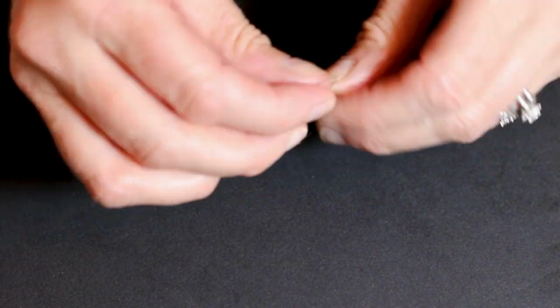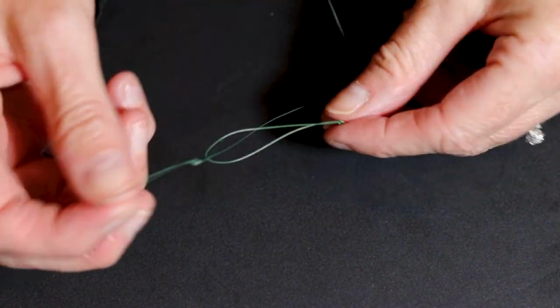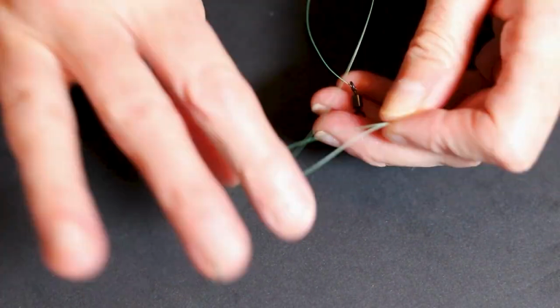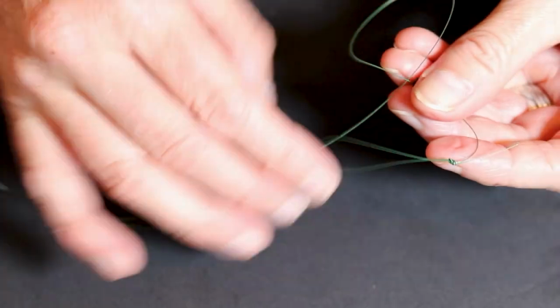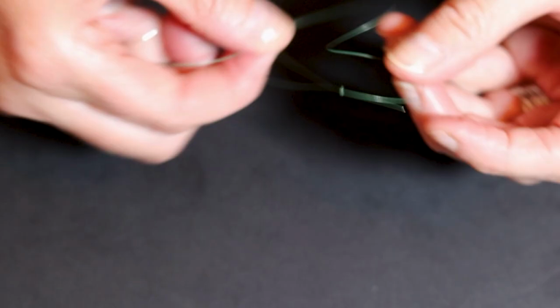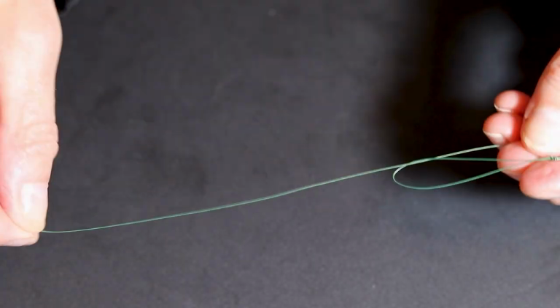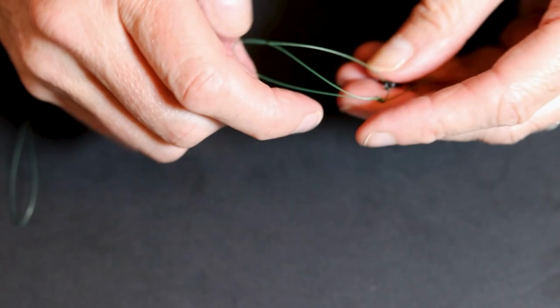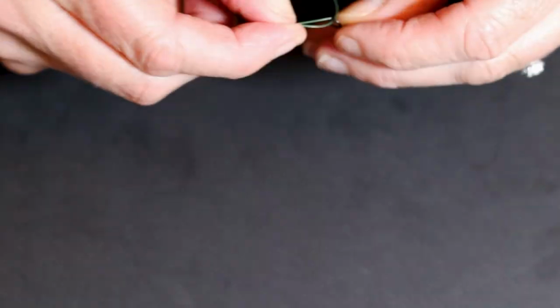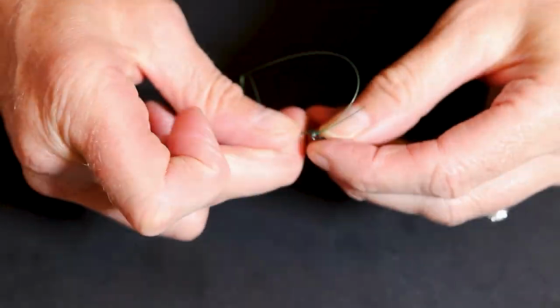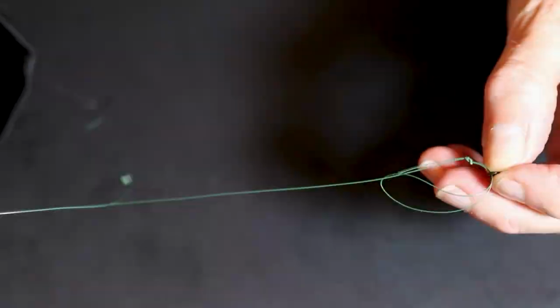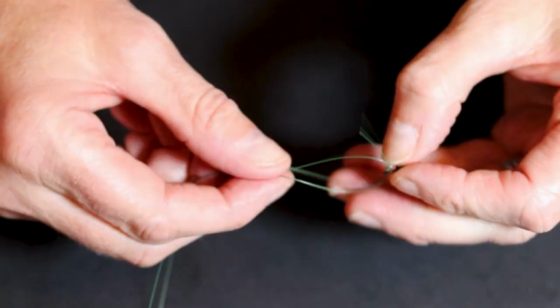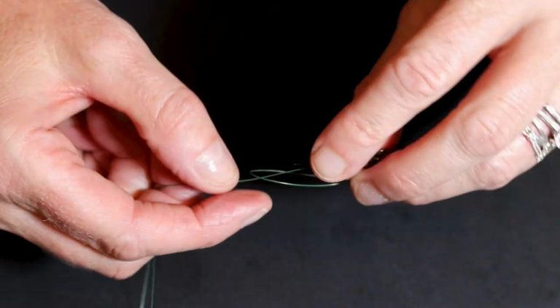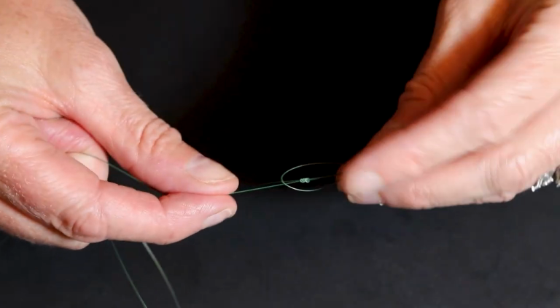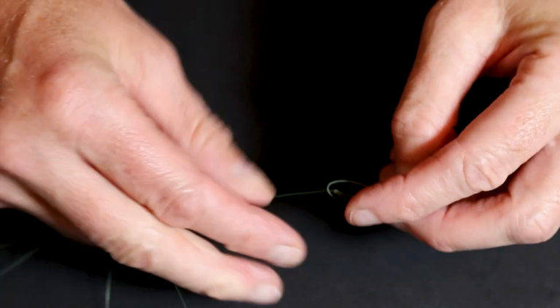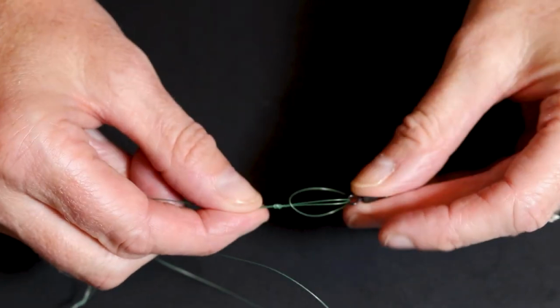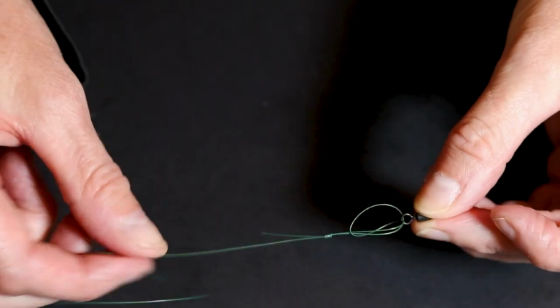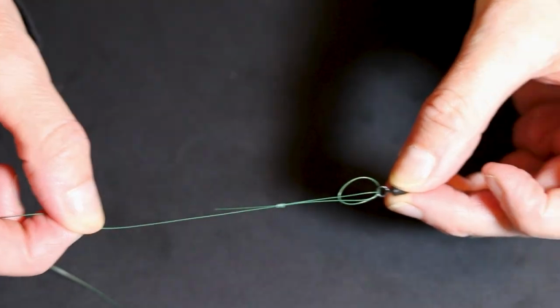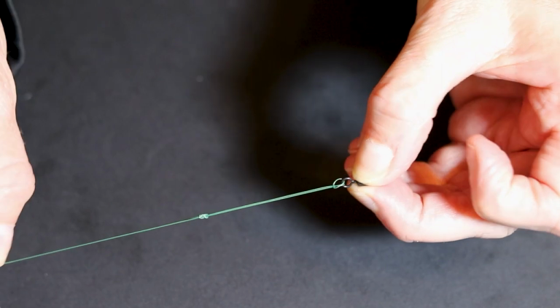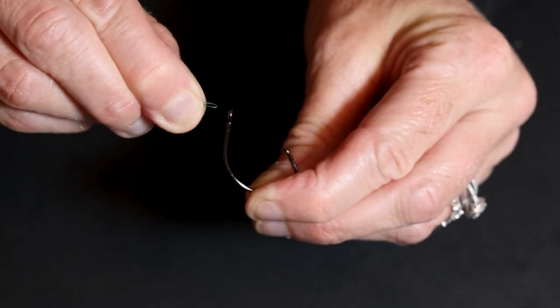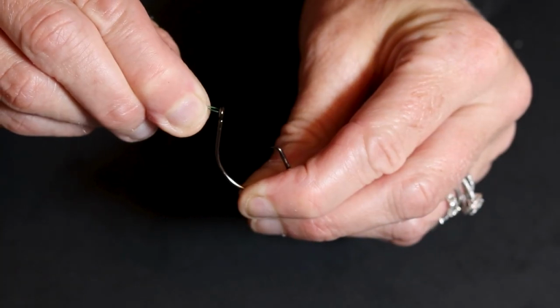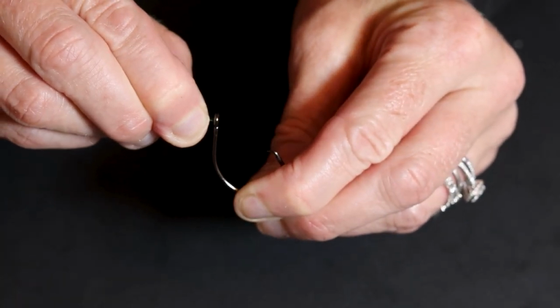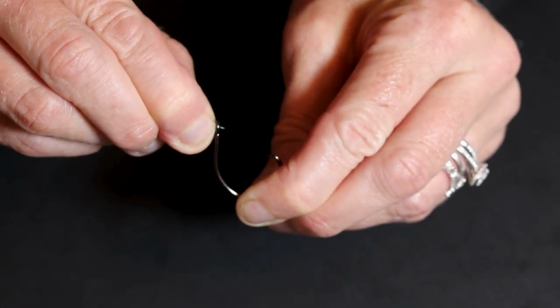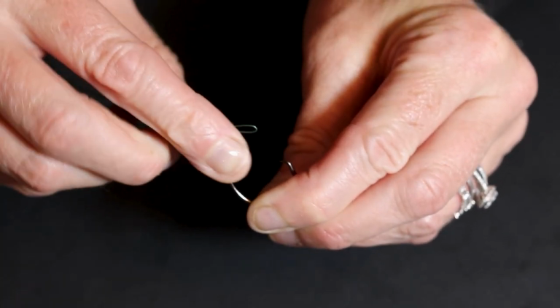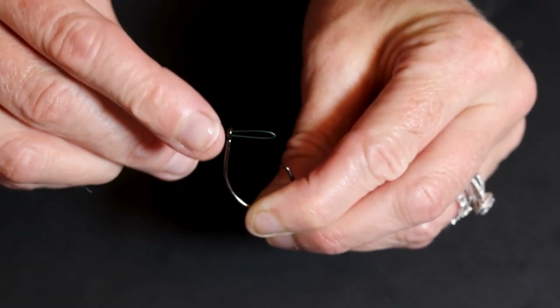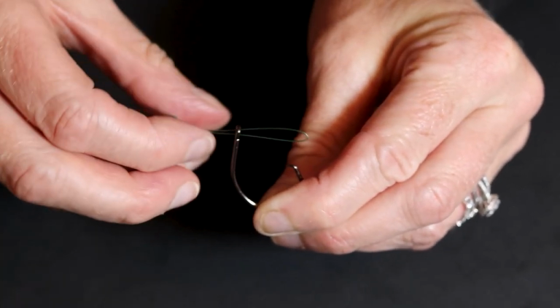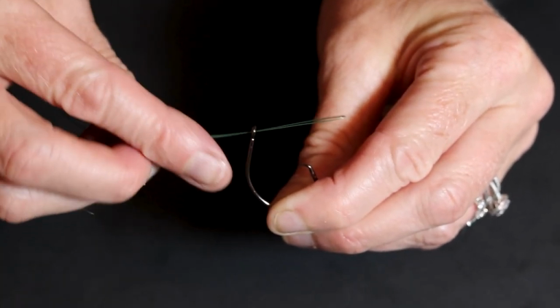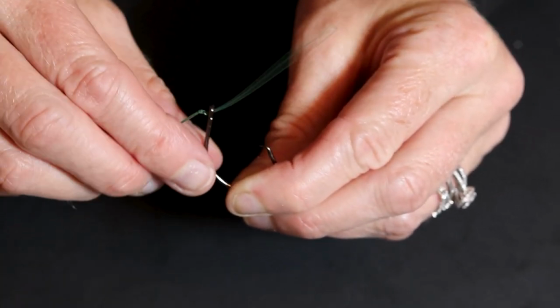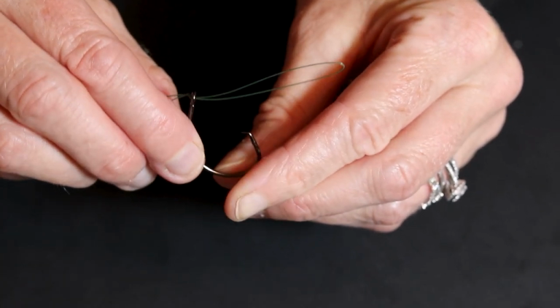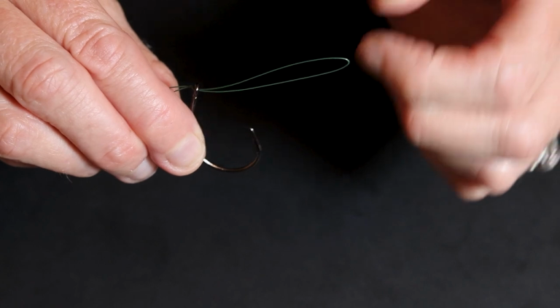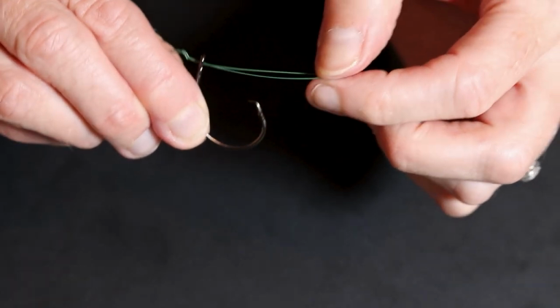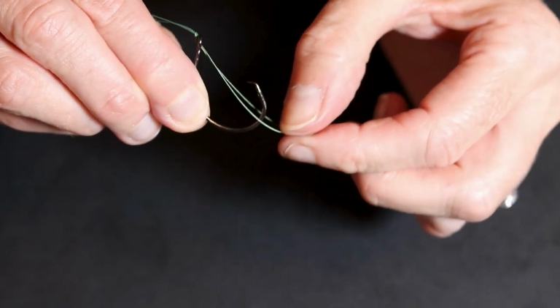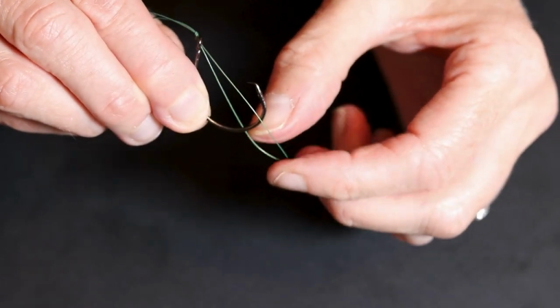On one loop mount a size 8 rolling swivel like so. Your hook gets mounted from the back of the eye and over the bend like this.